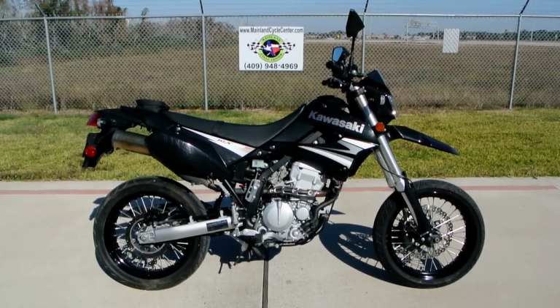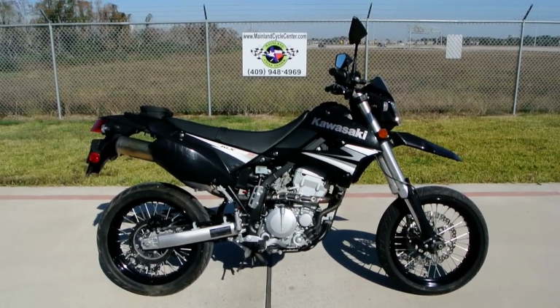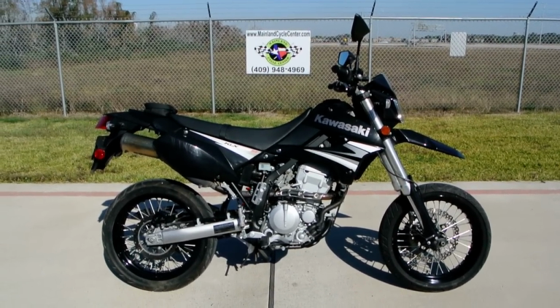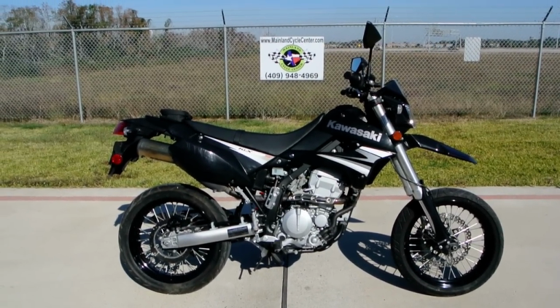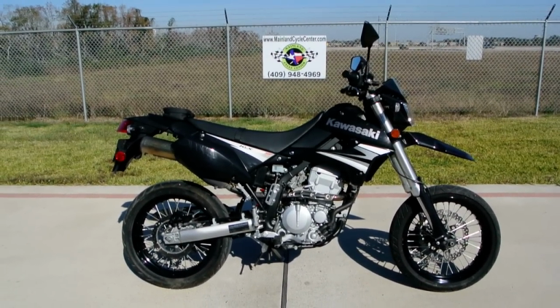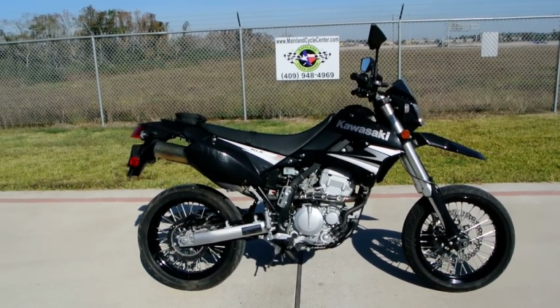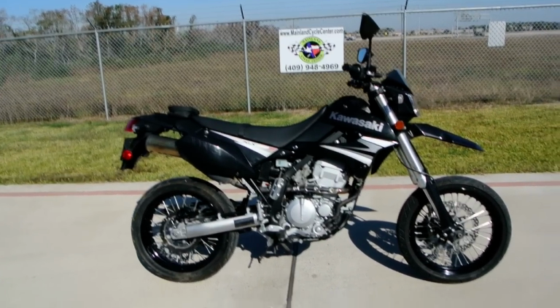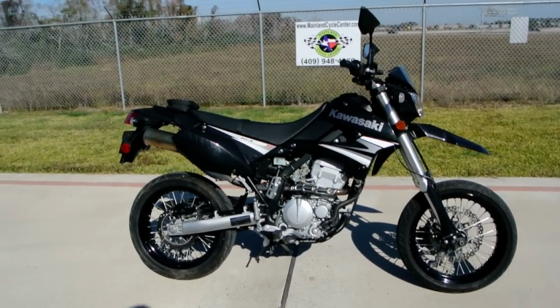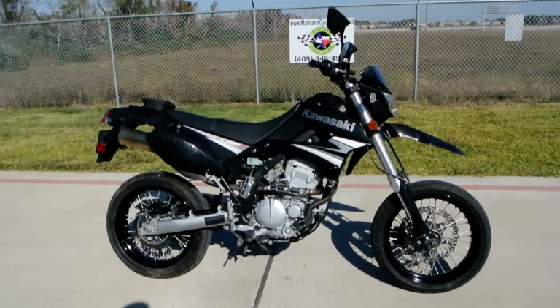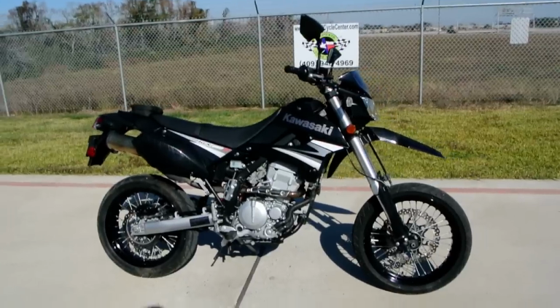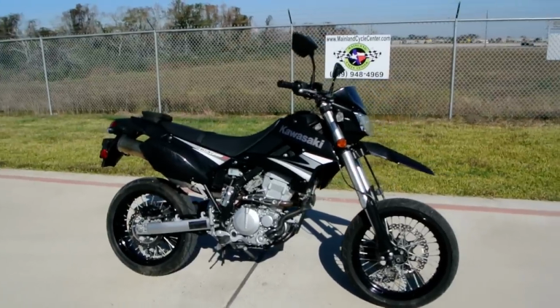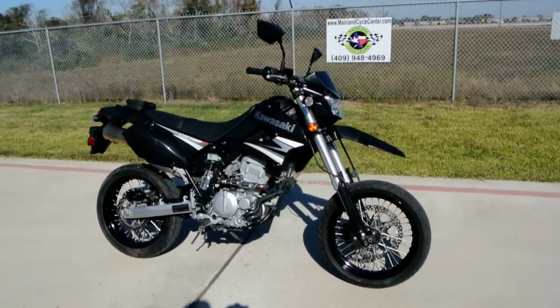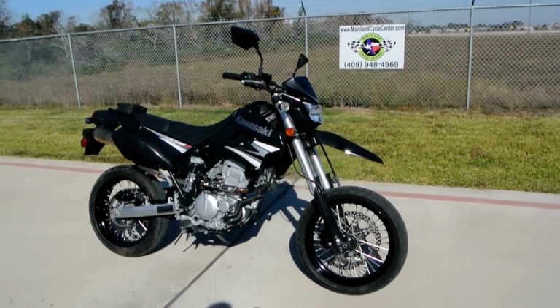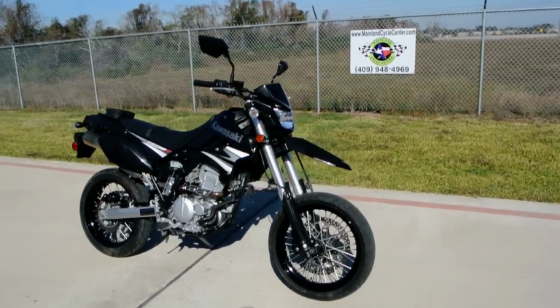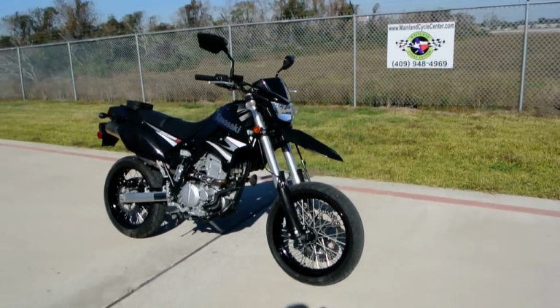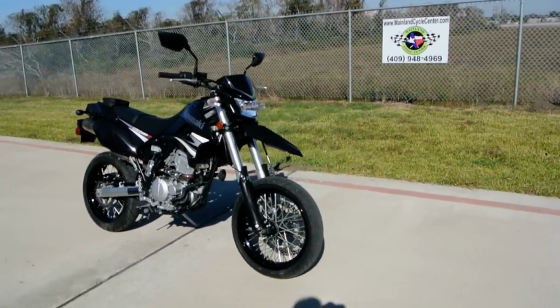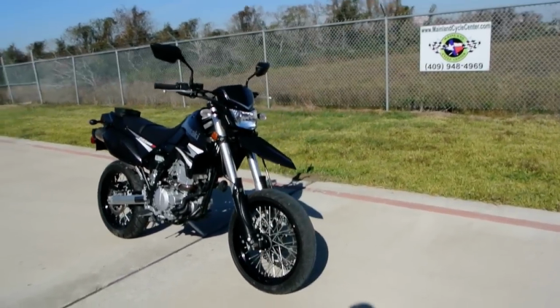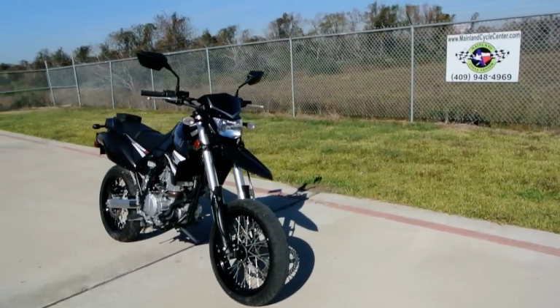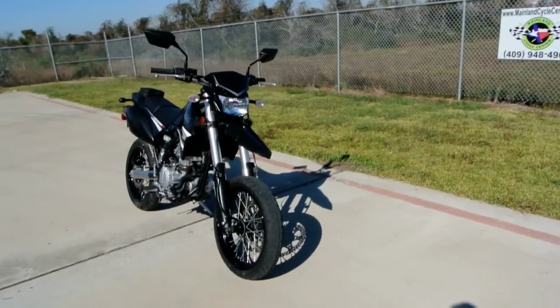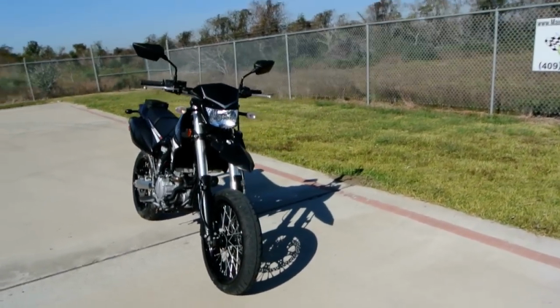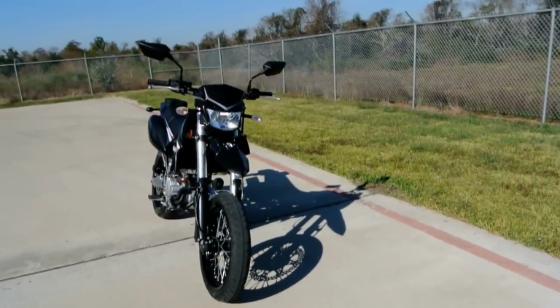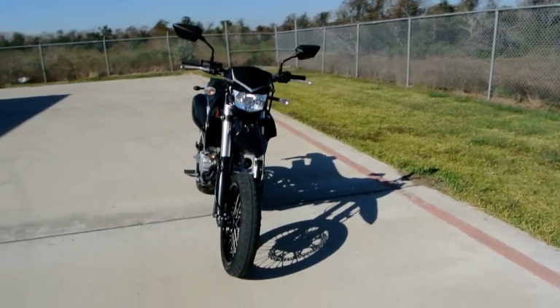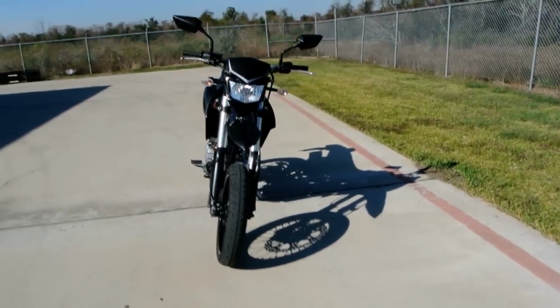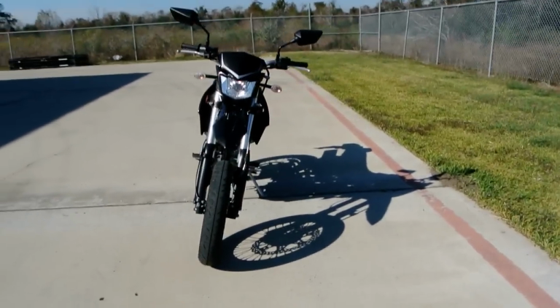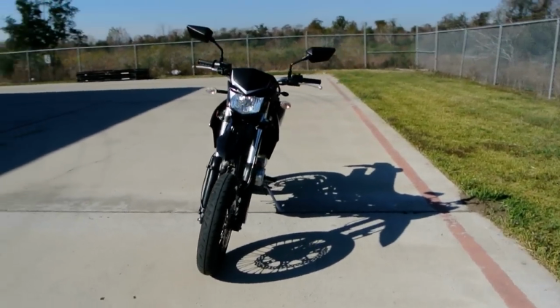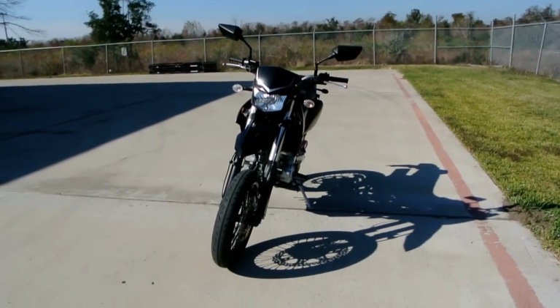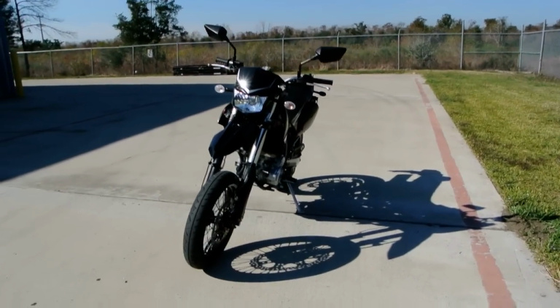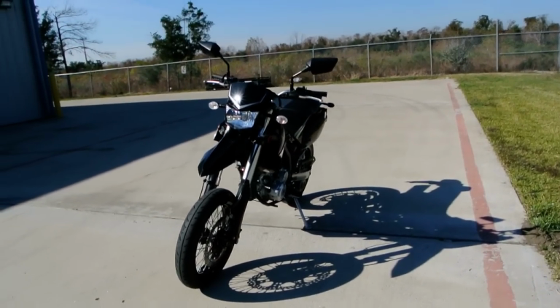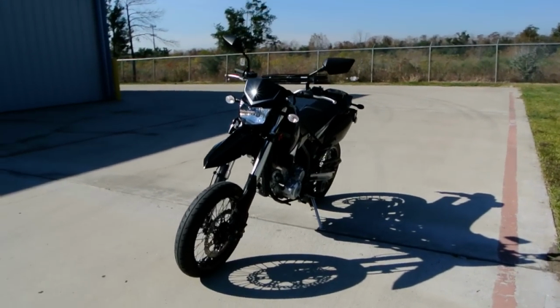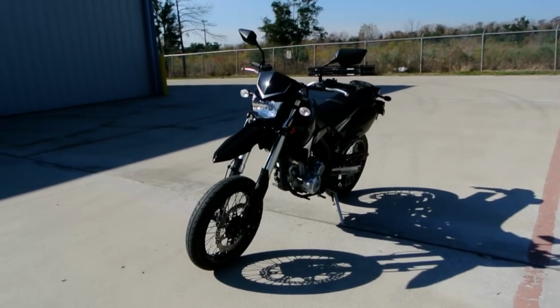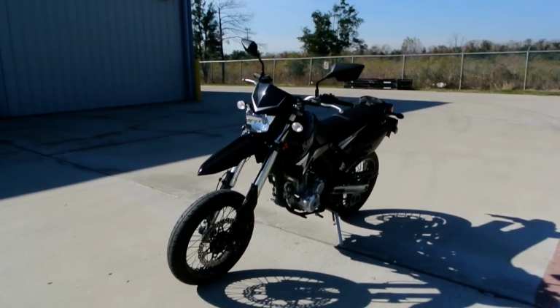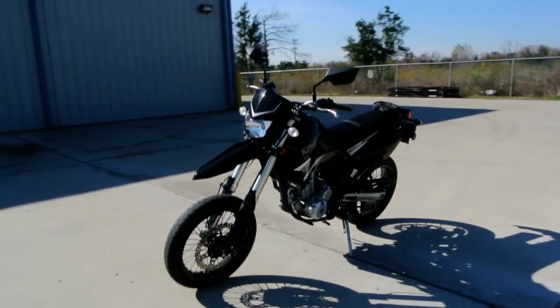Hi, my name is Albert and welcome to Mainland Cycle Center's pre-owned vehicle department. Today I want to show you a 2009 Kawasaki KLX 250SF Supermoto.